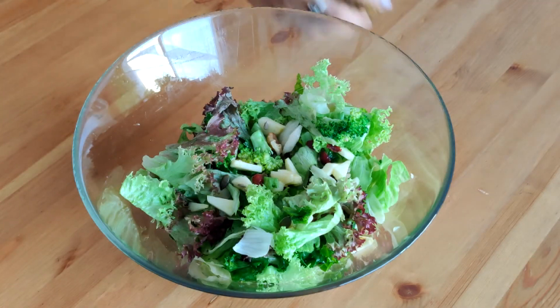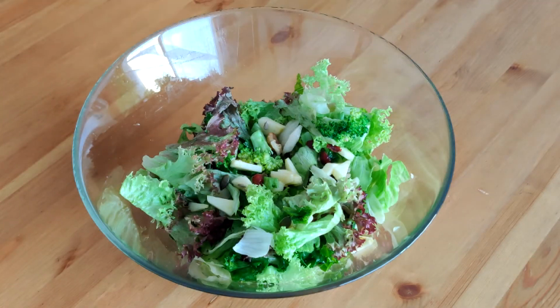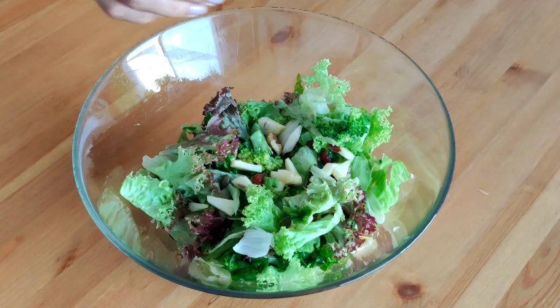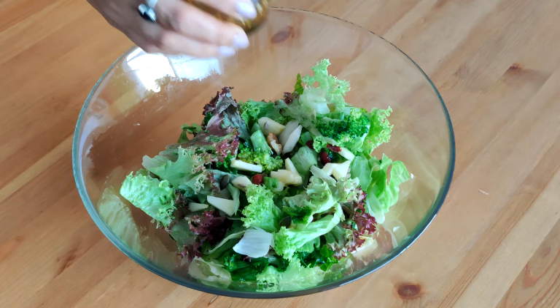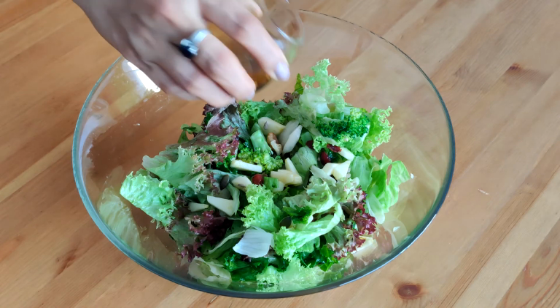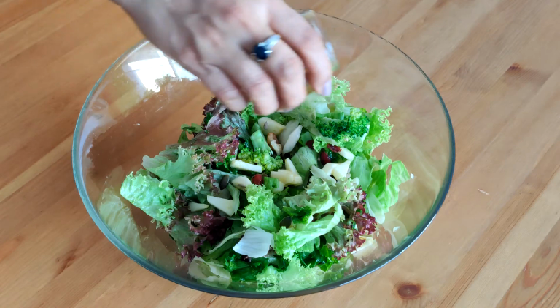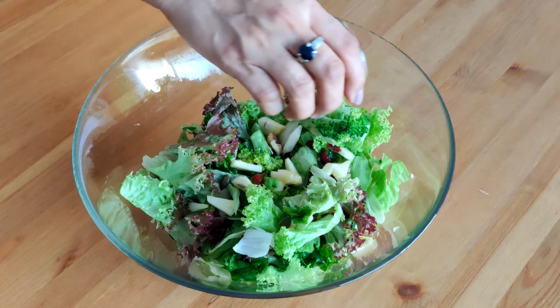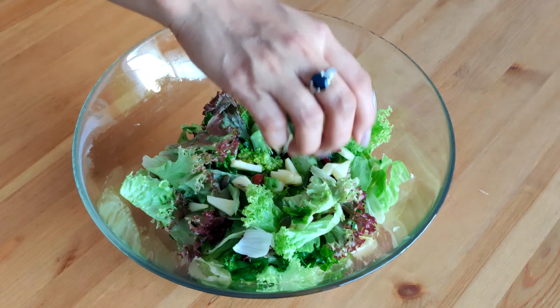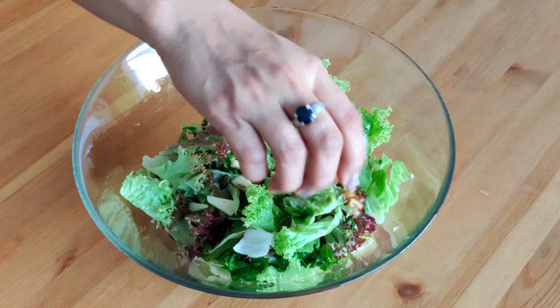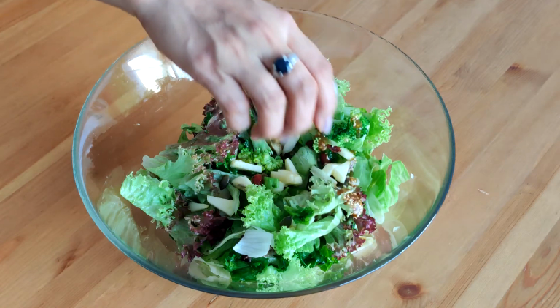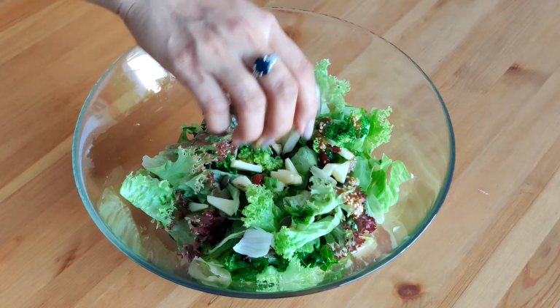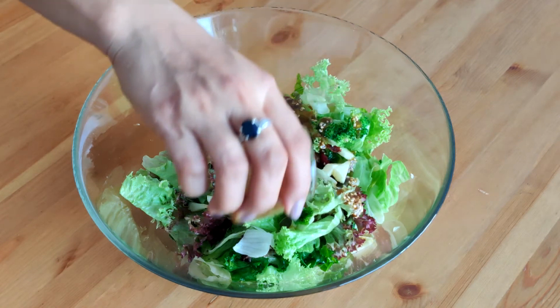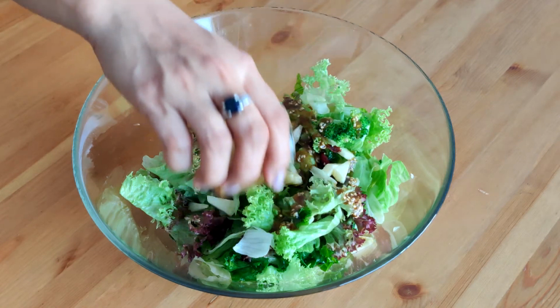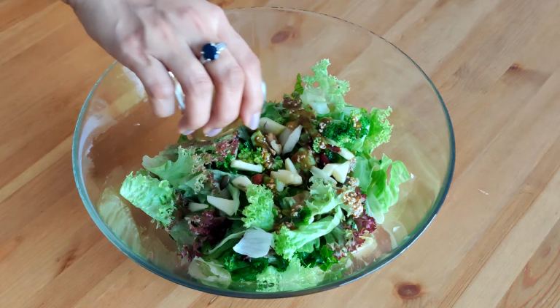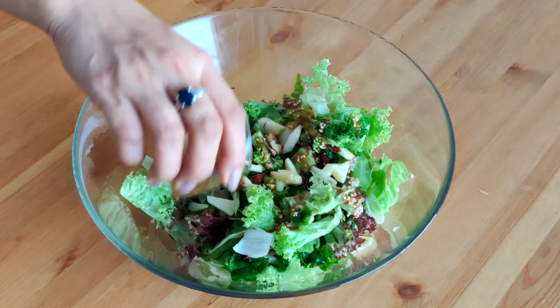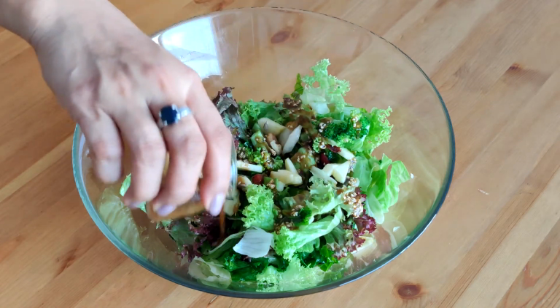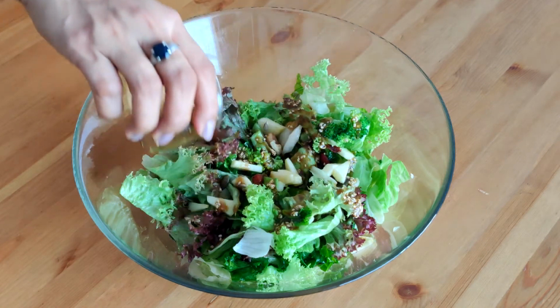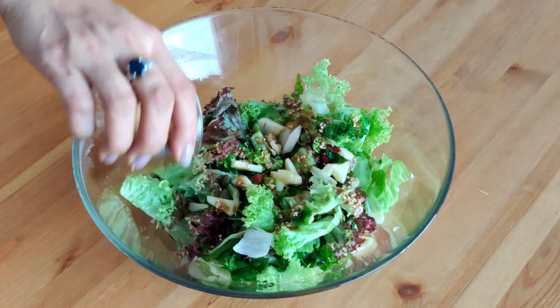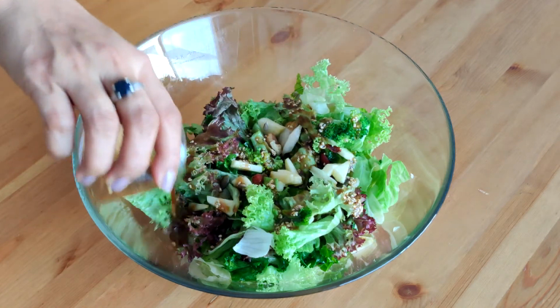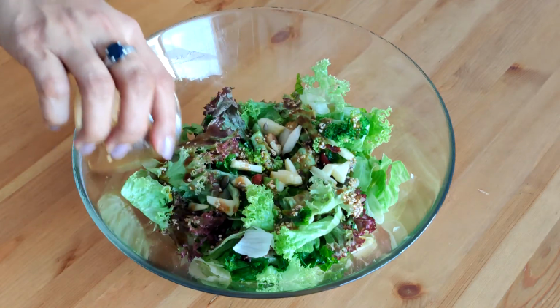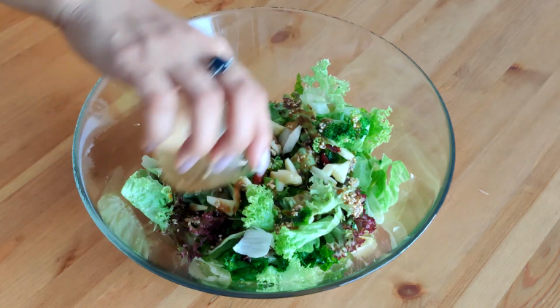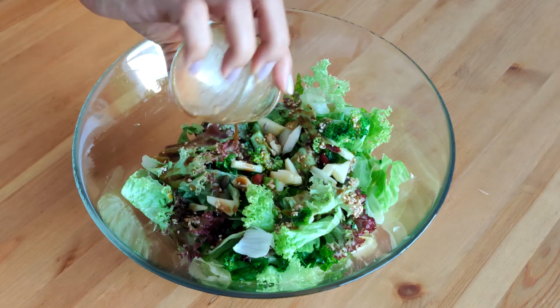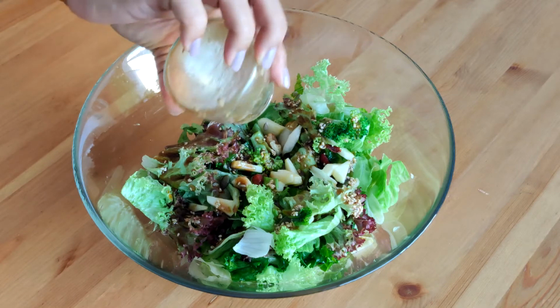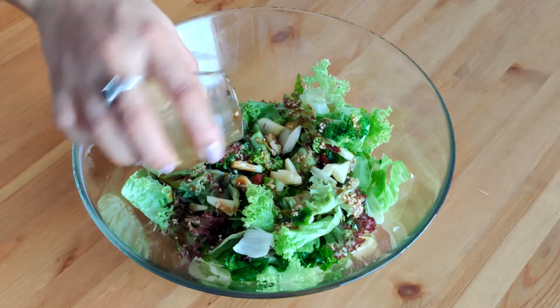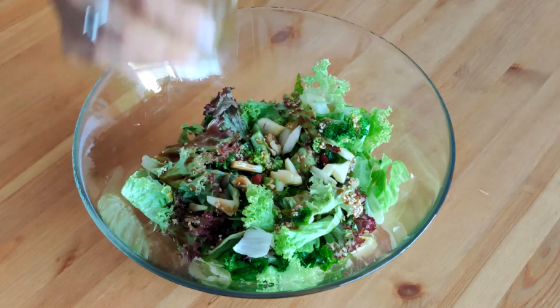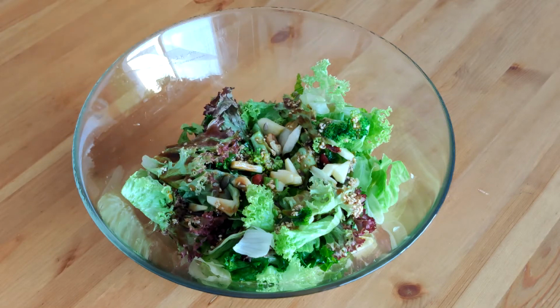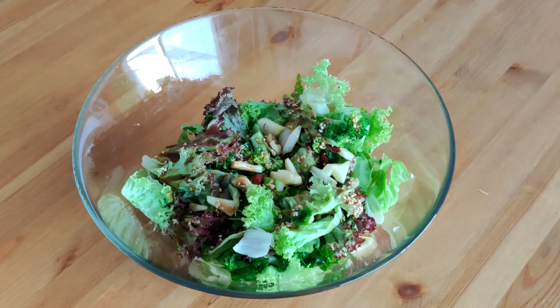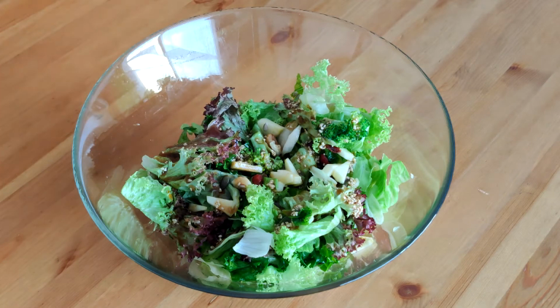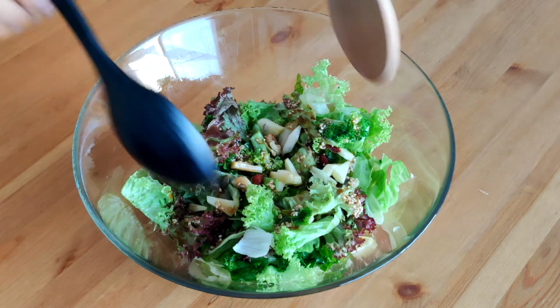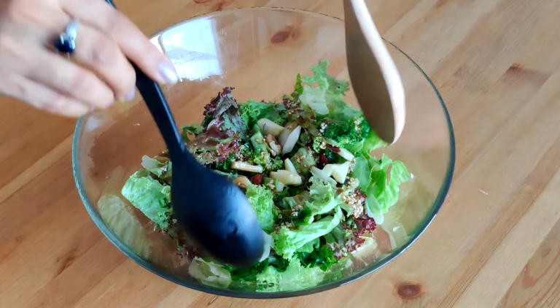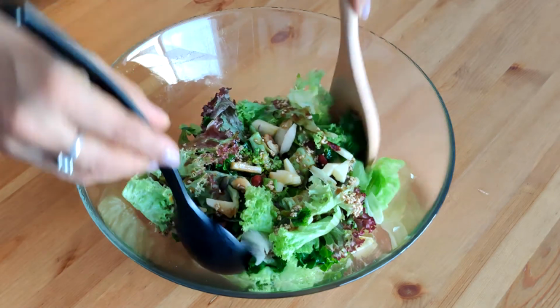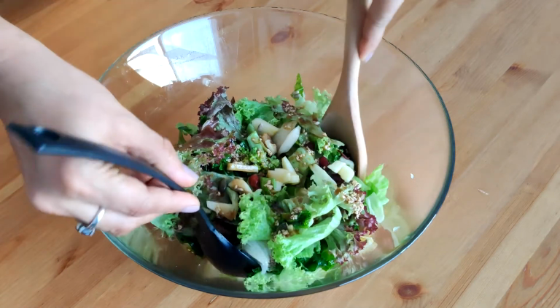Now drizzle the beautiful flavorful dressing on the salad. Remember to add the dressing and toss just before serving. If you mix and keep the salad, the leaves become soggy.